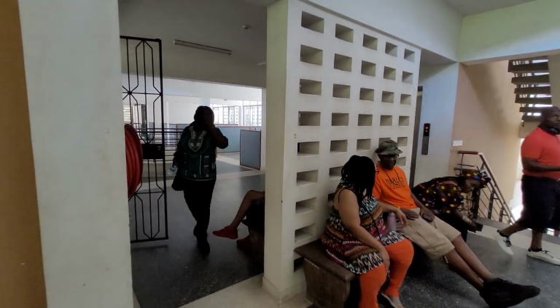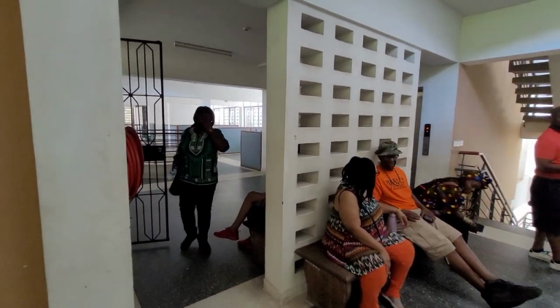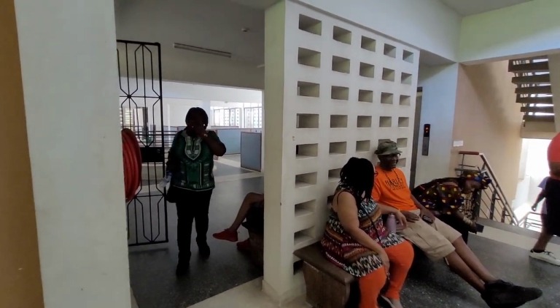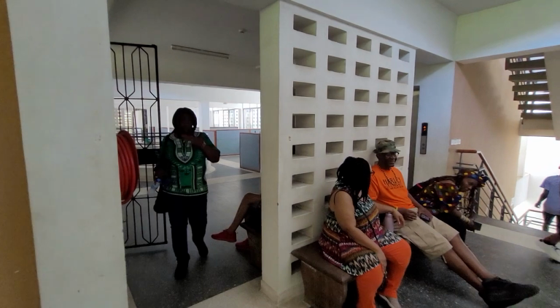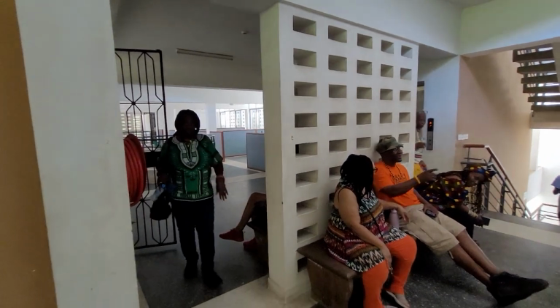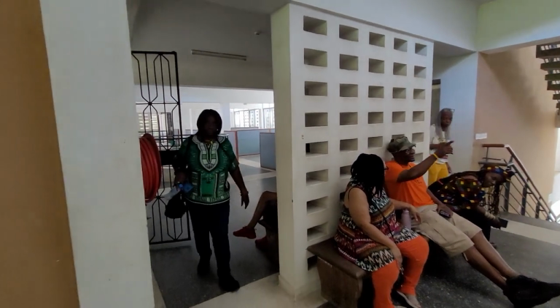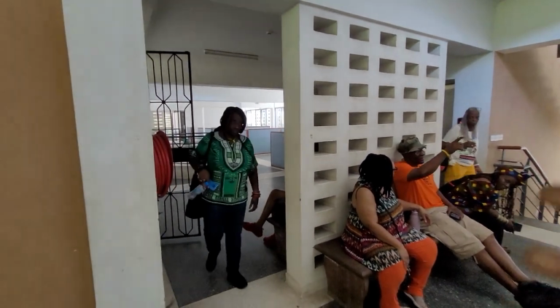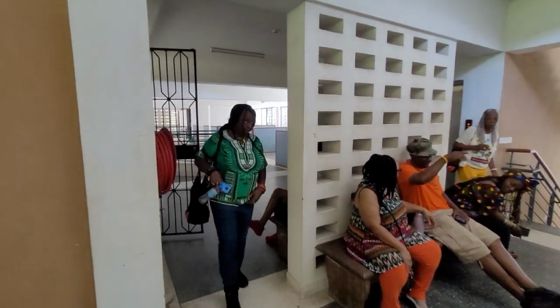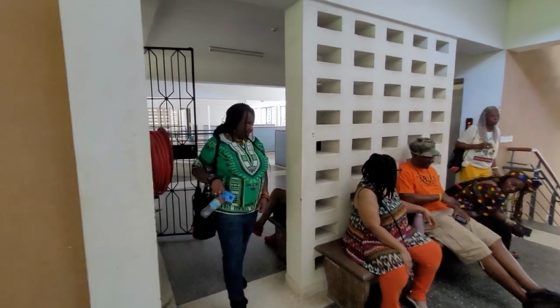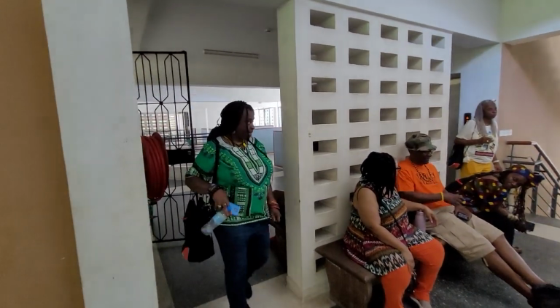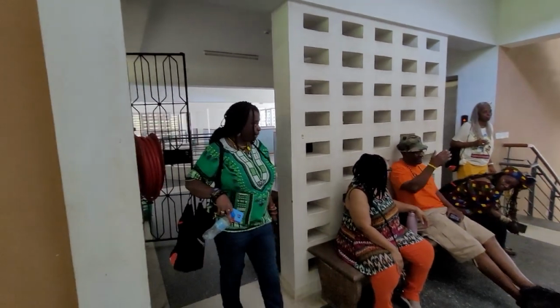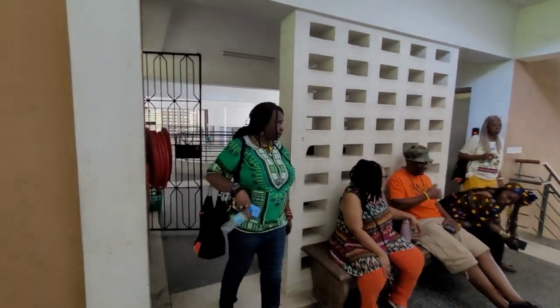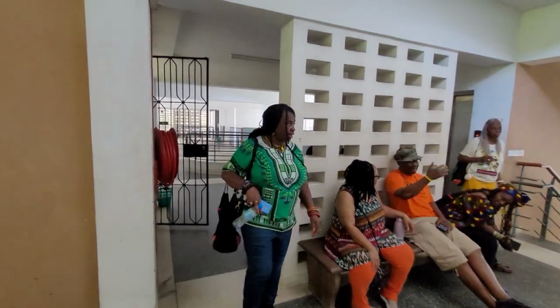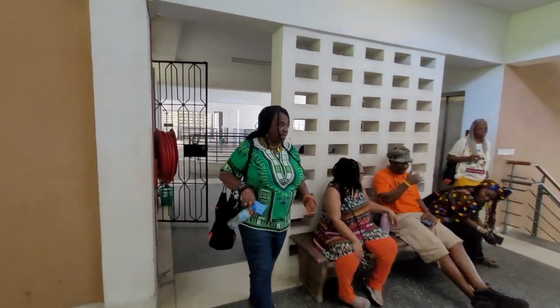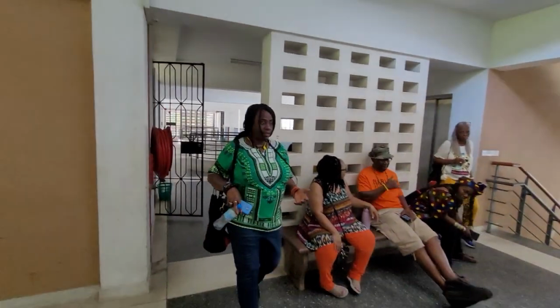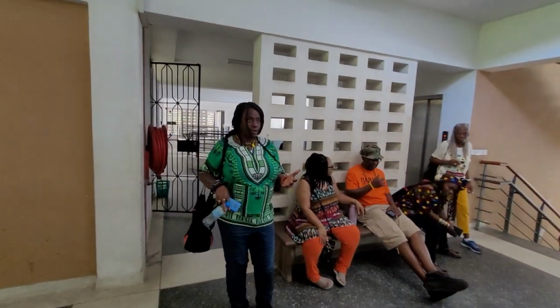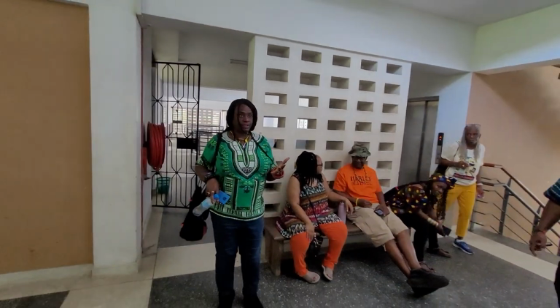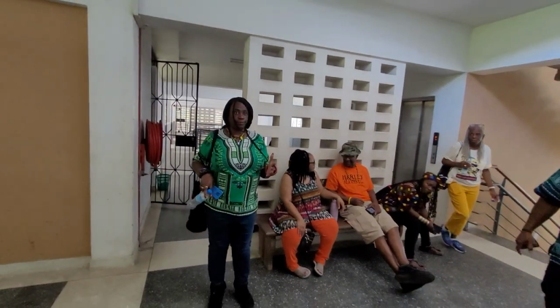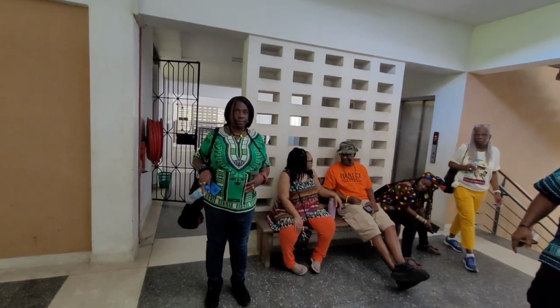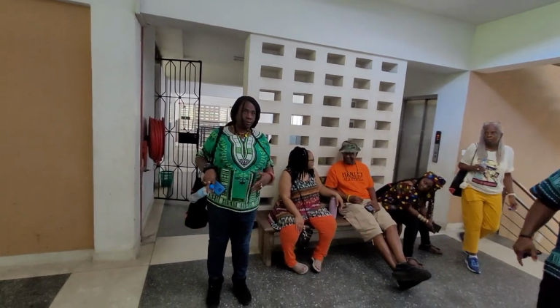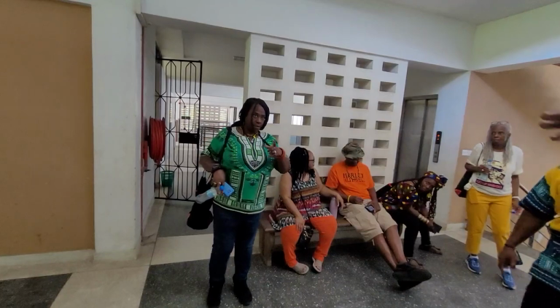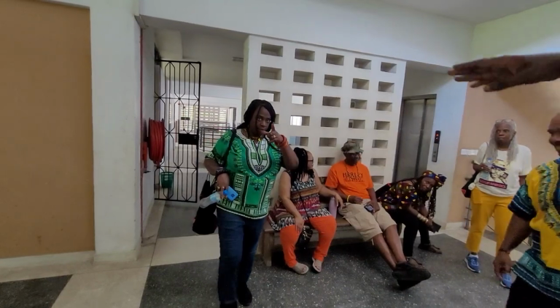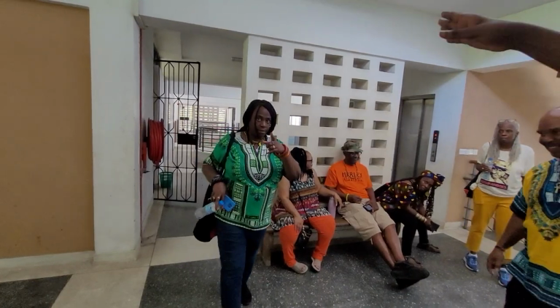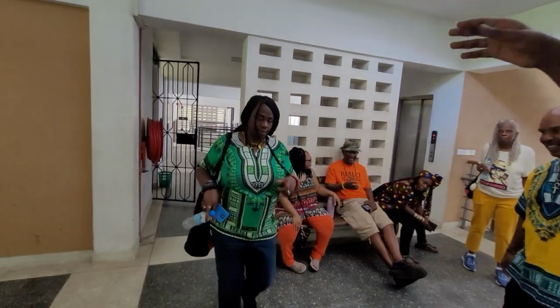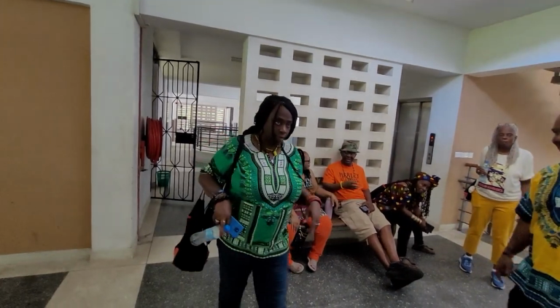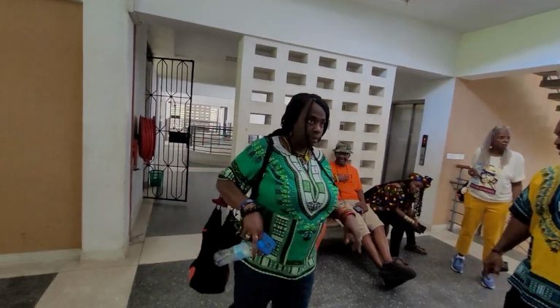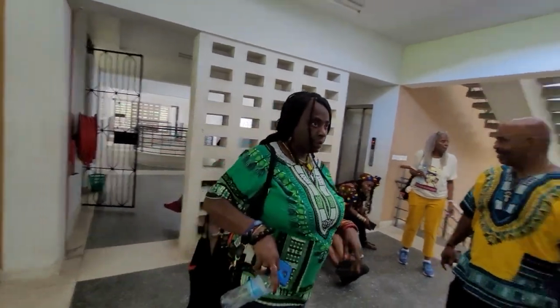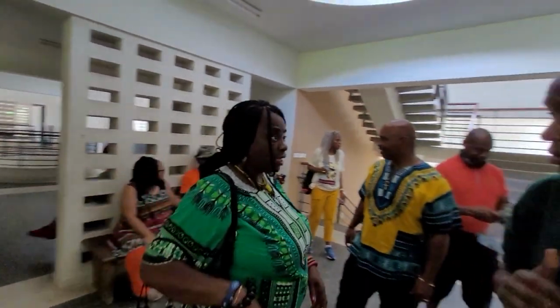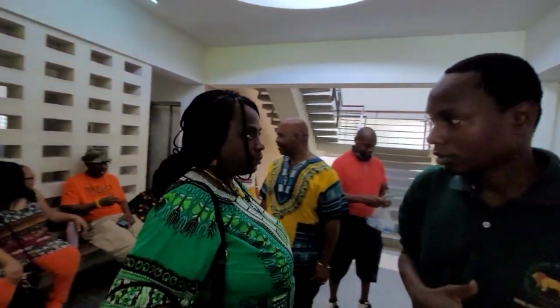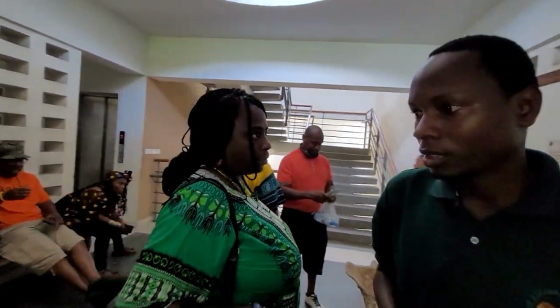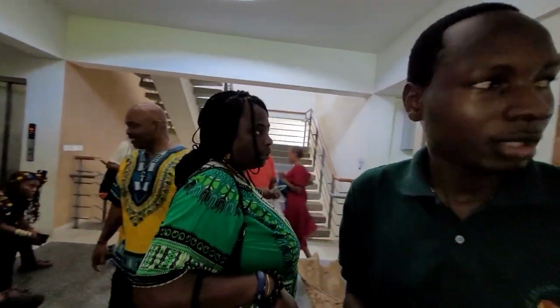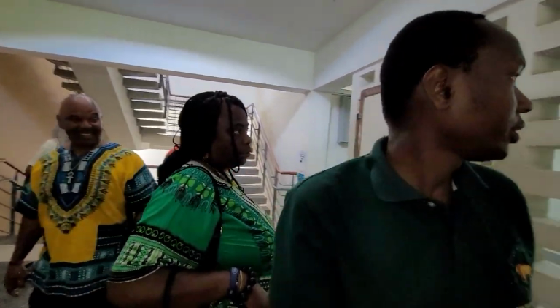I noticed these parts look empty — is something going on back here? No, these are actually offices. All offices. And same thing over here.